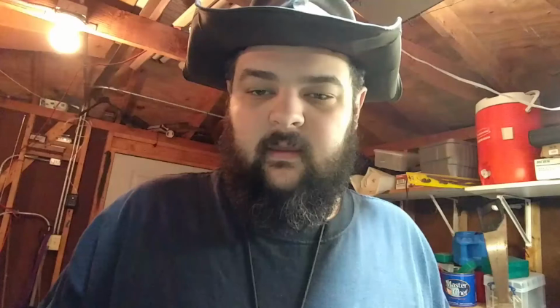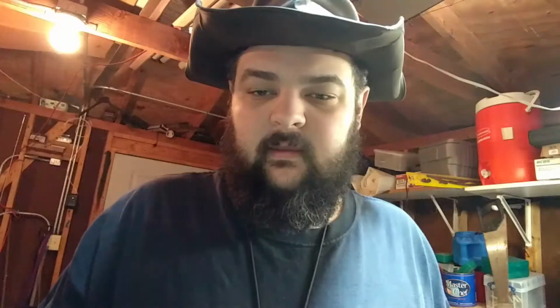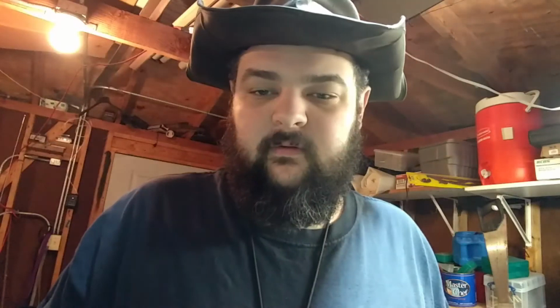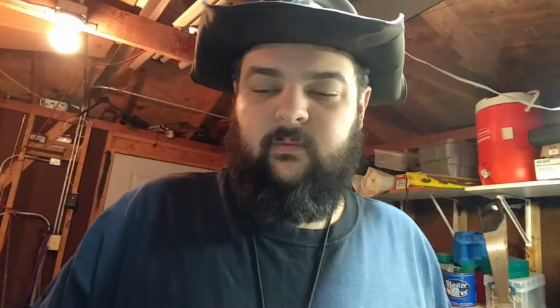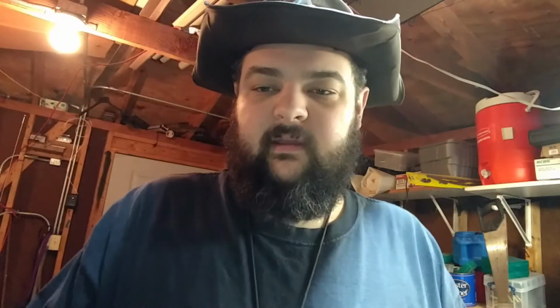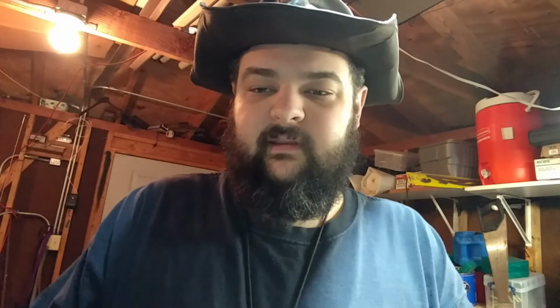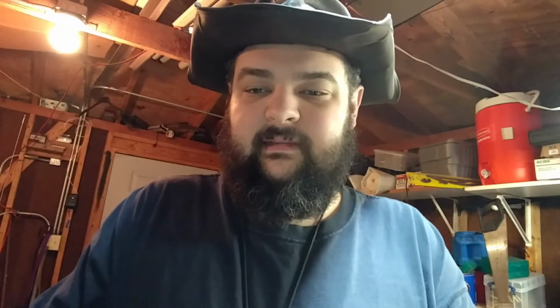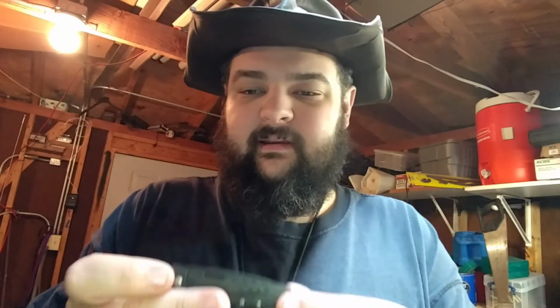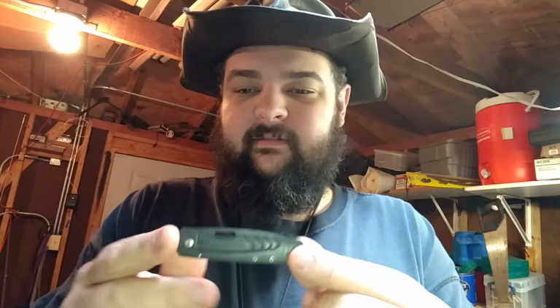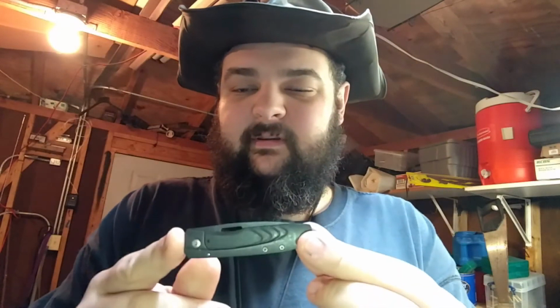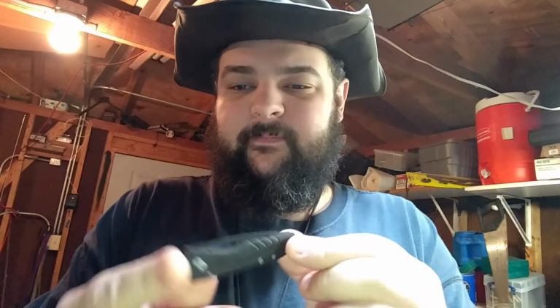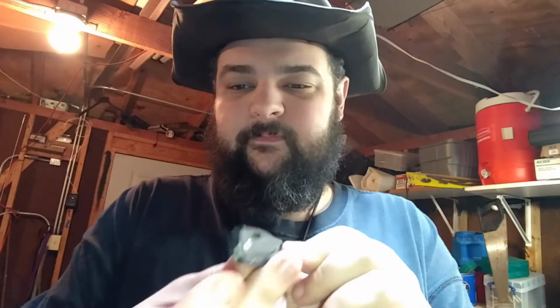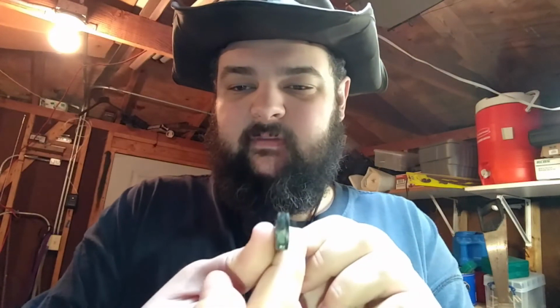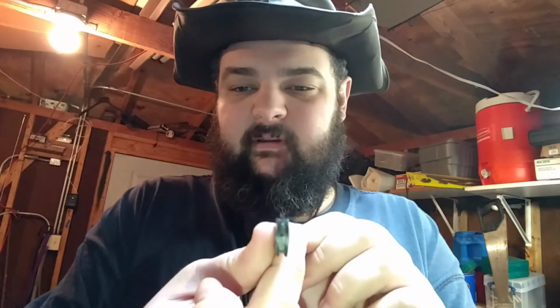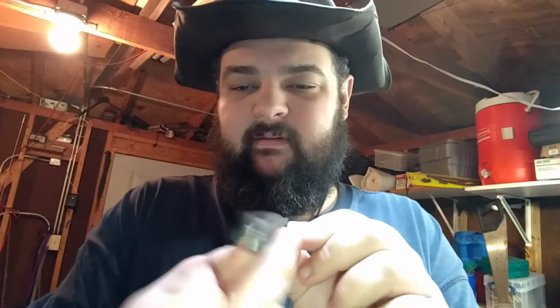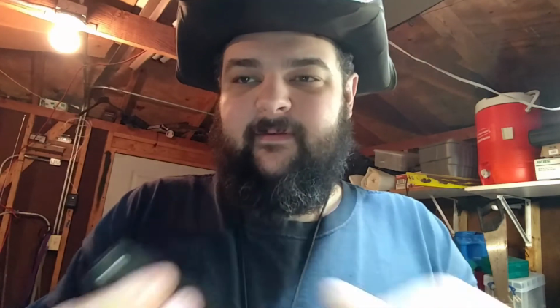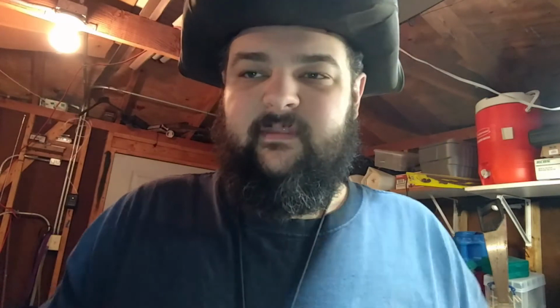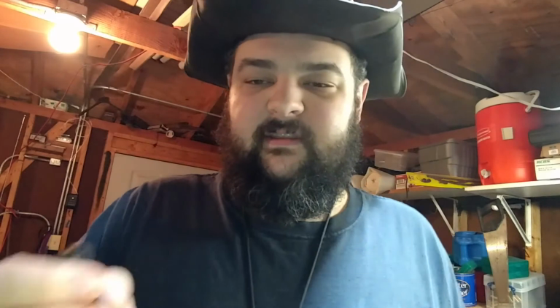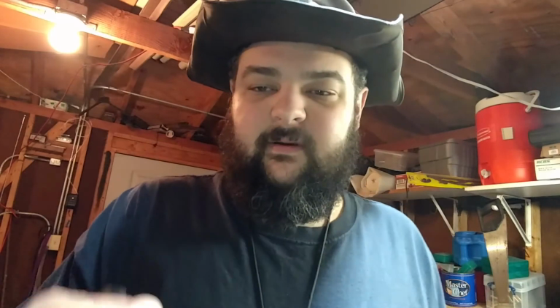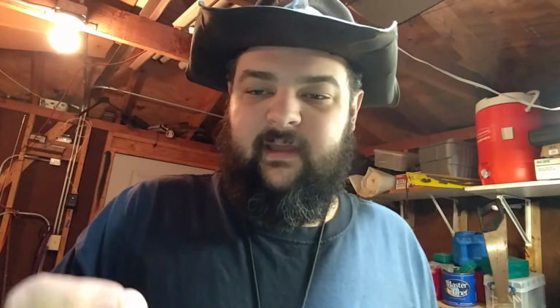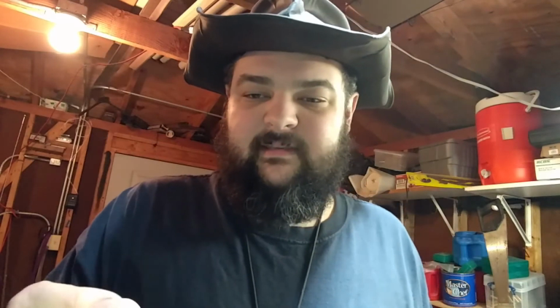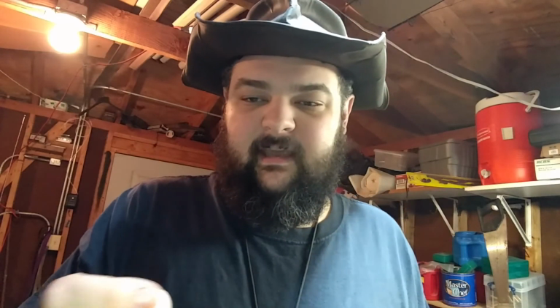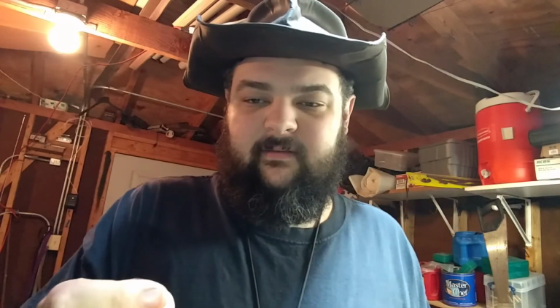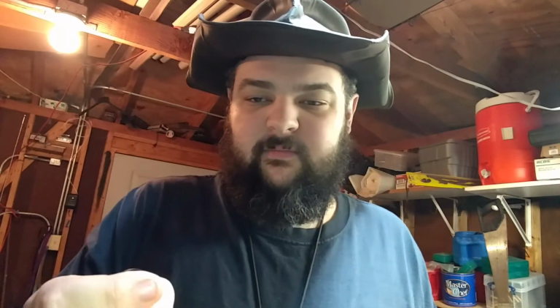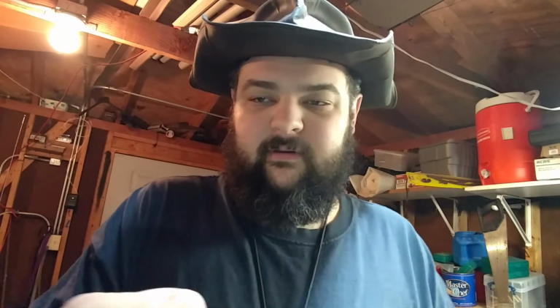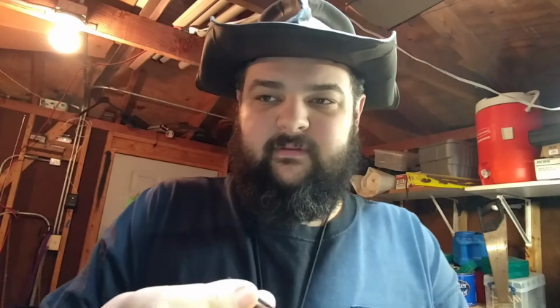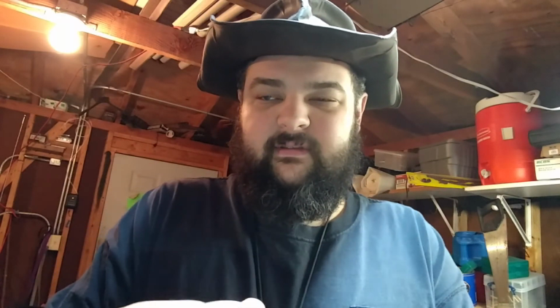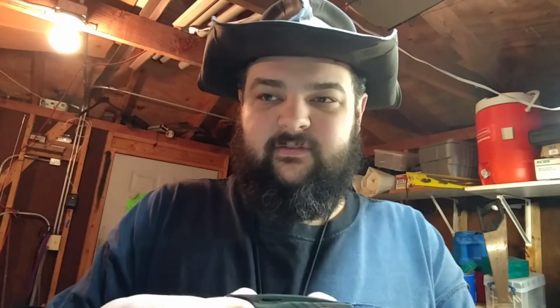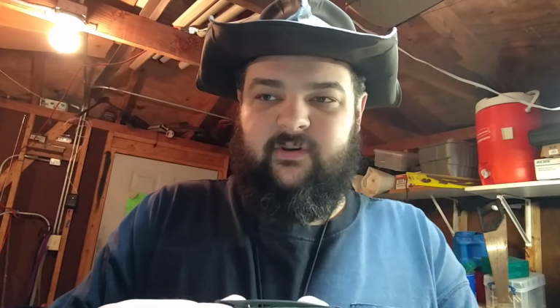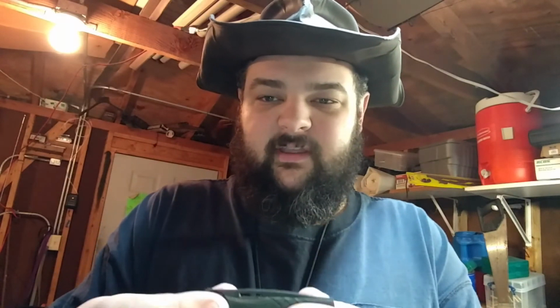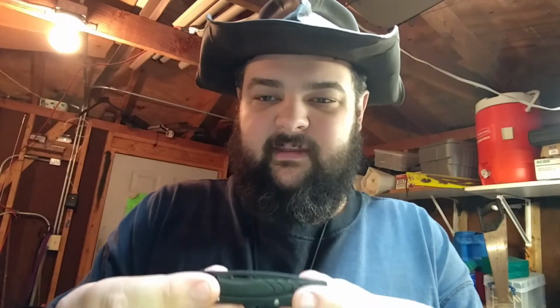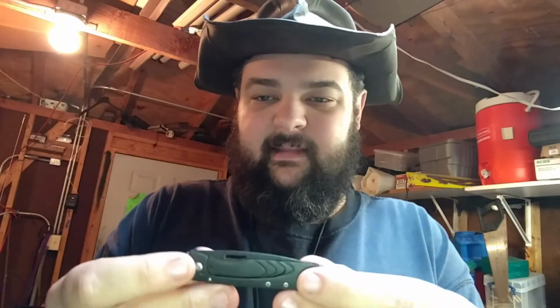Hey YouTube! I have a little tiny knife for you today. Very thin. This is the Gerber STL 2.0. This is the Strong Thin Light.